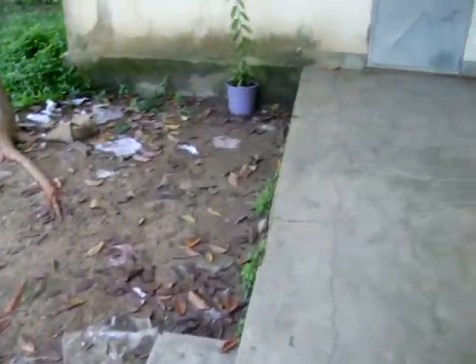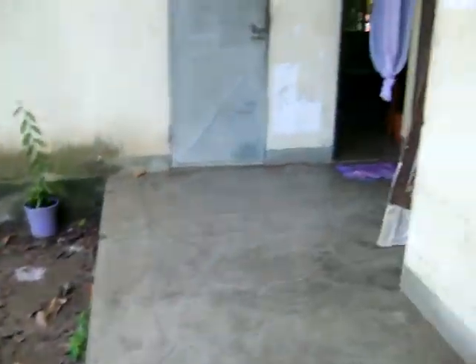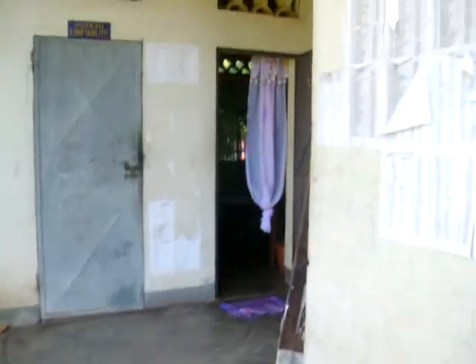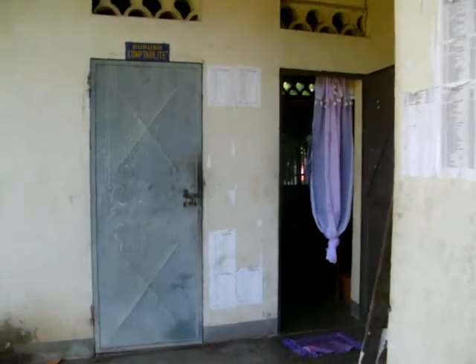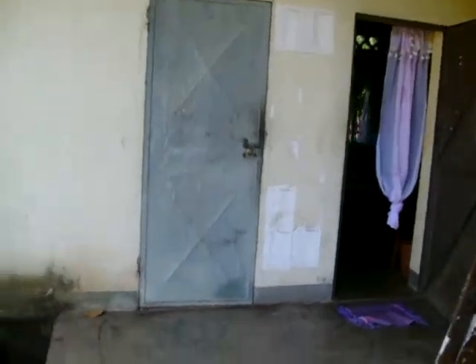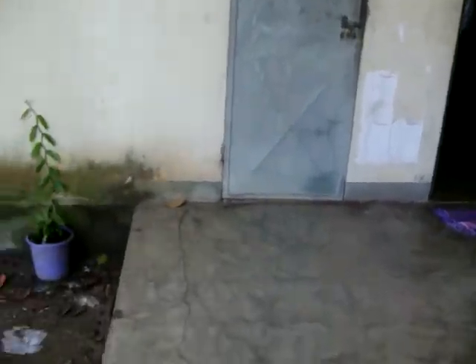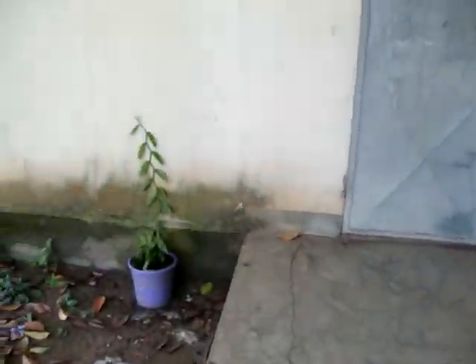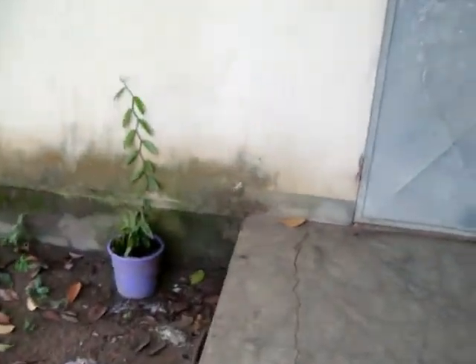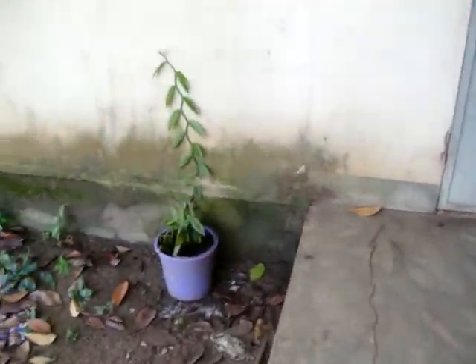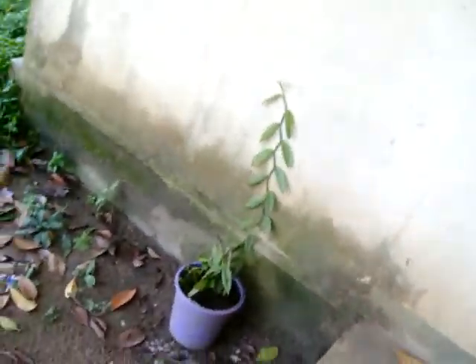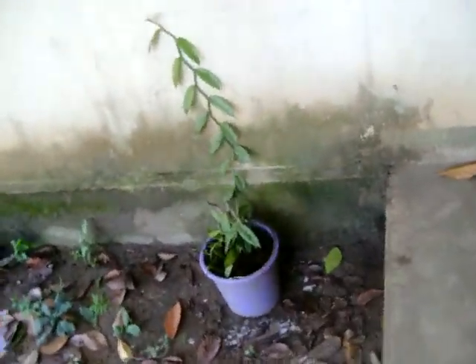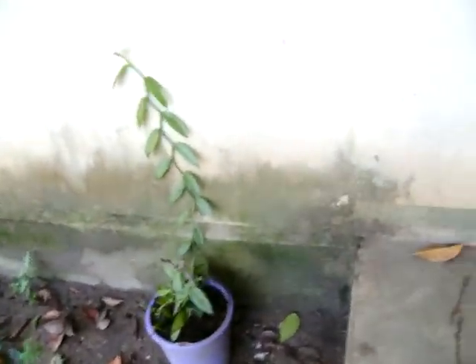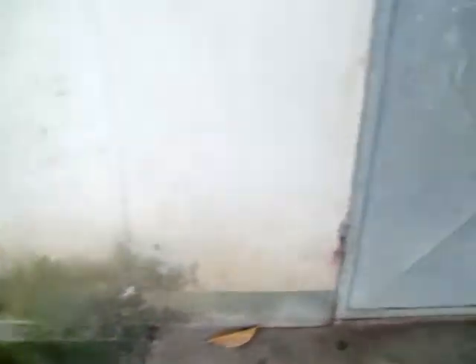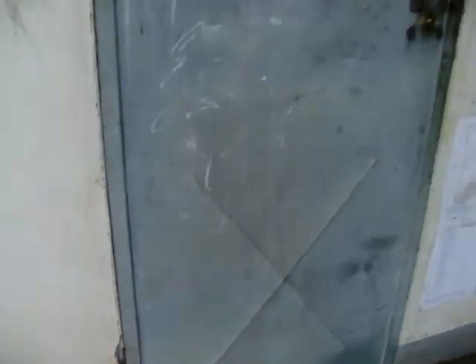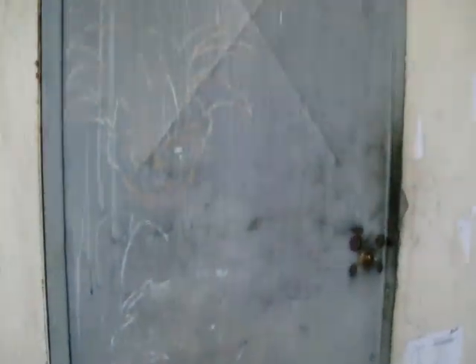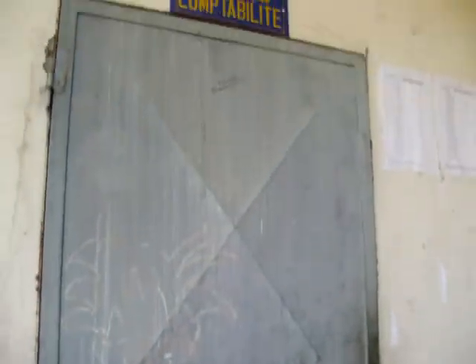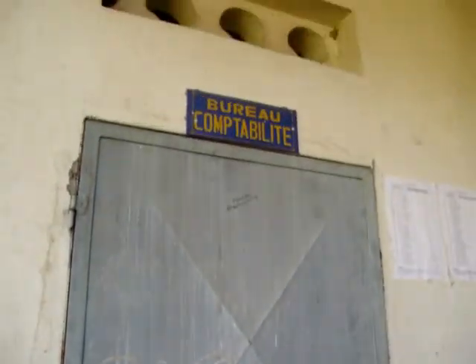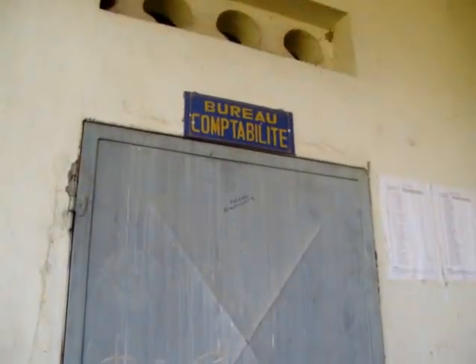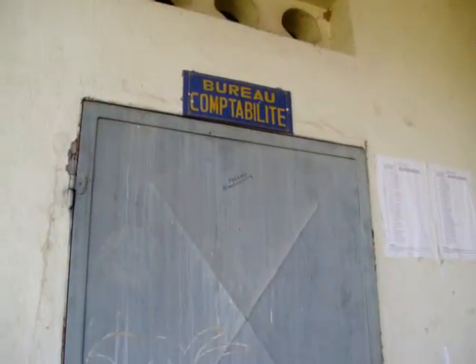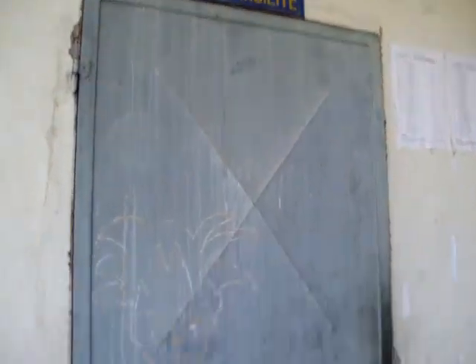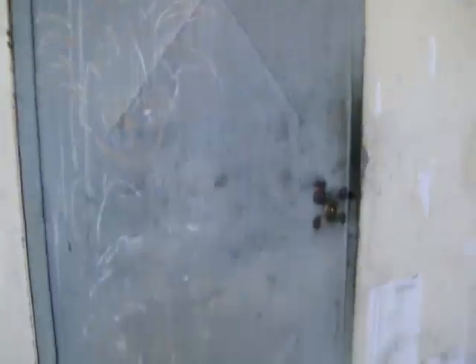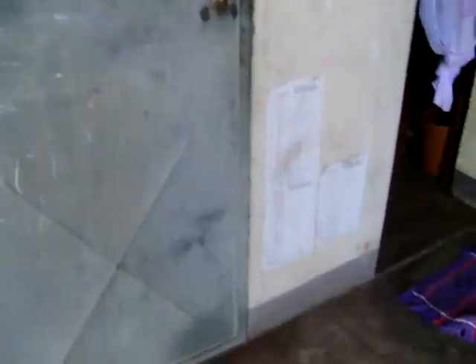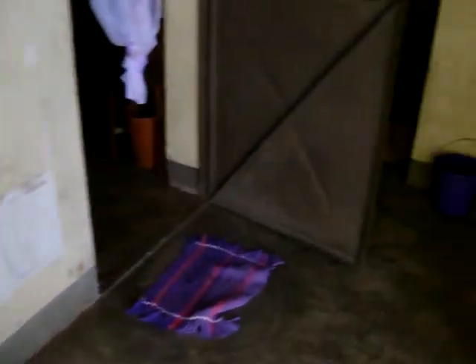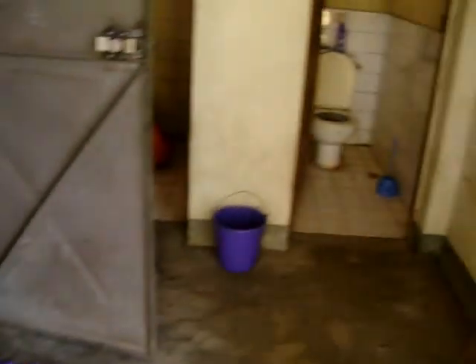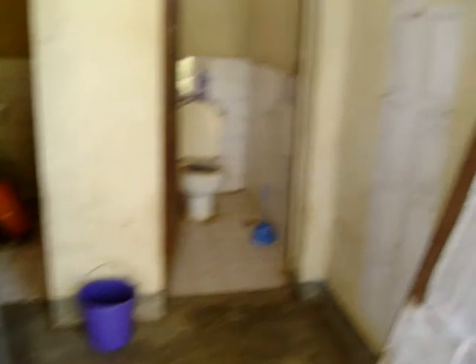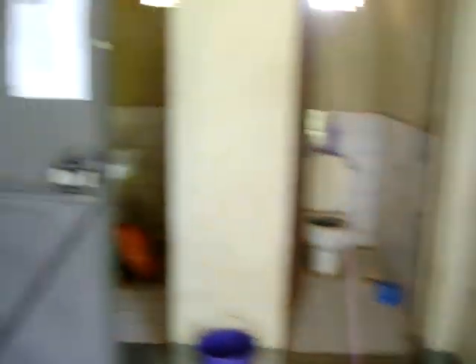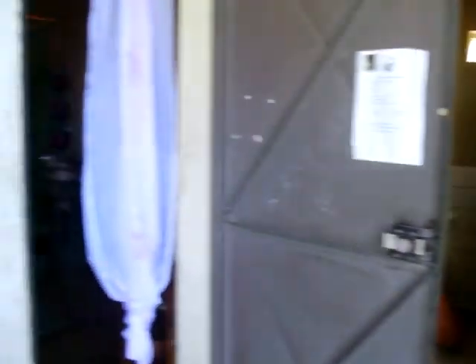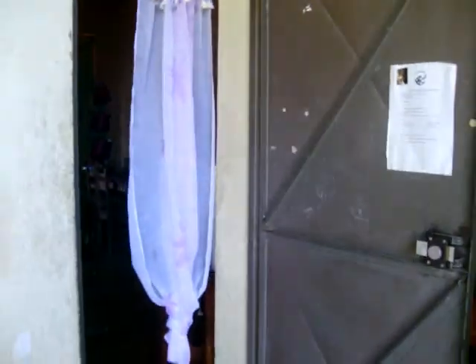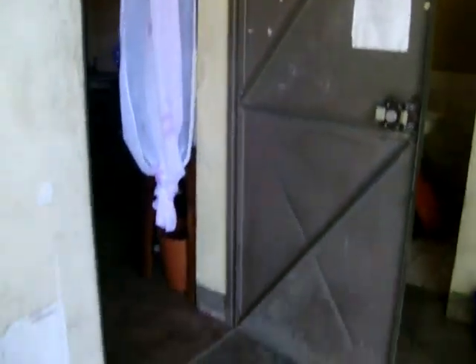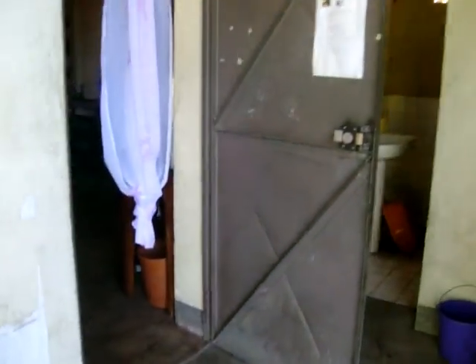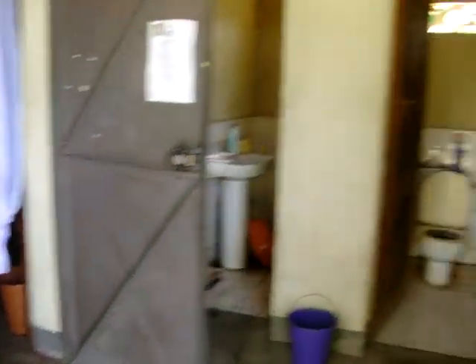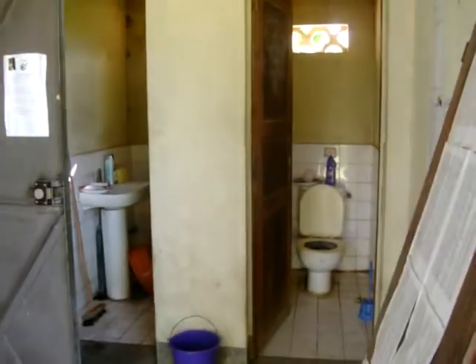This is my porch. Vanilla plant. This is the office next to mine. Here's all three of my doors.